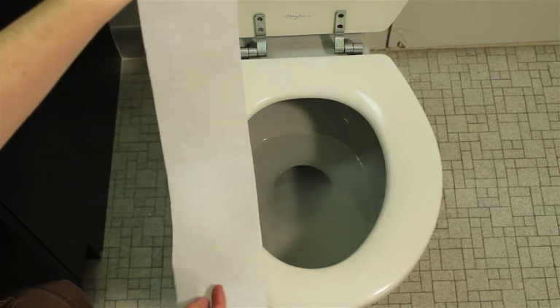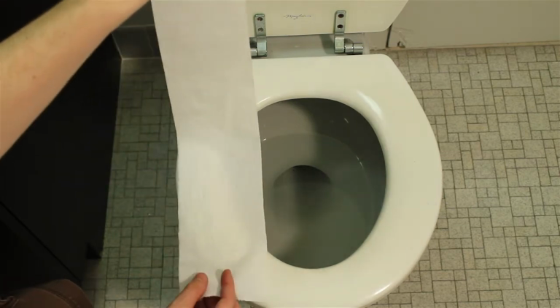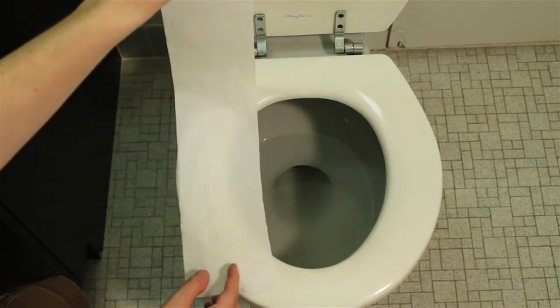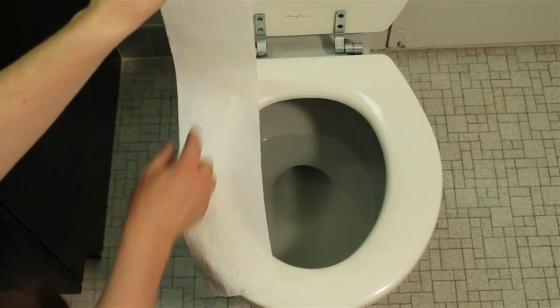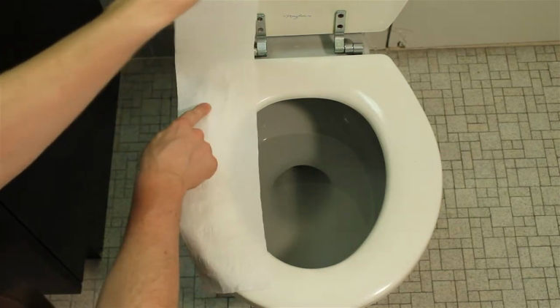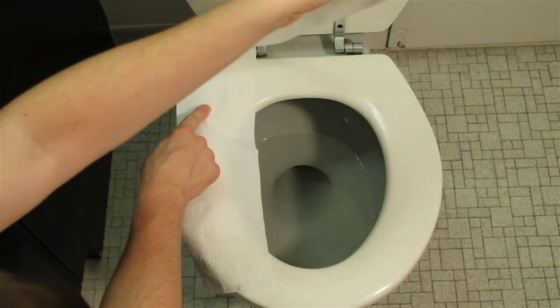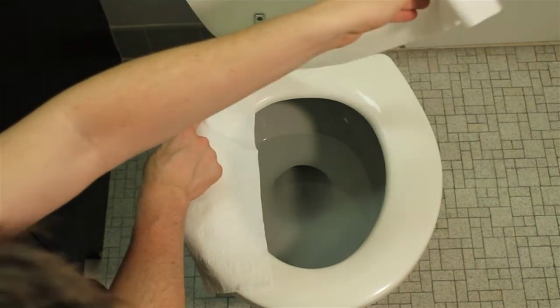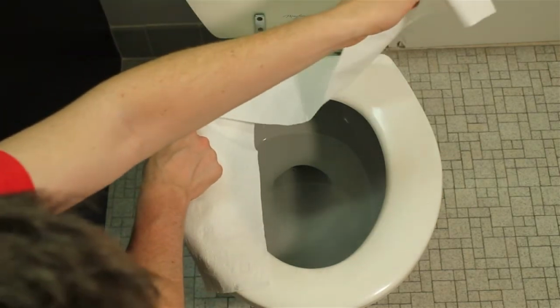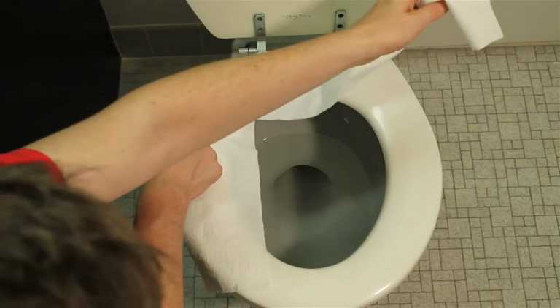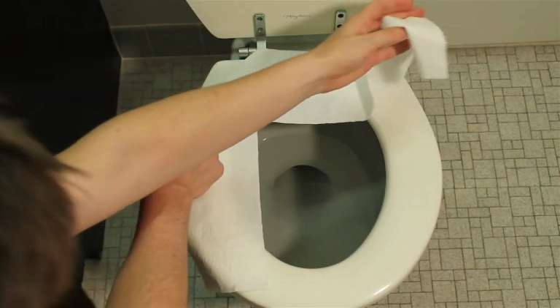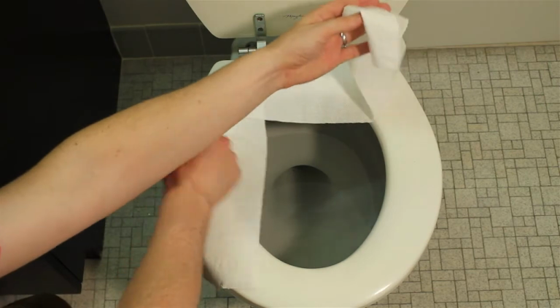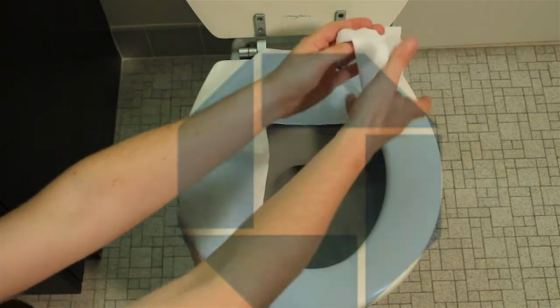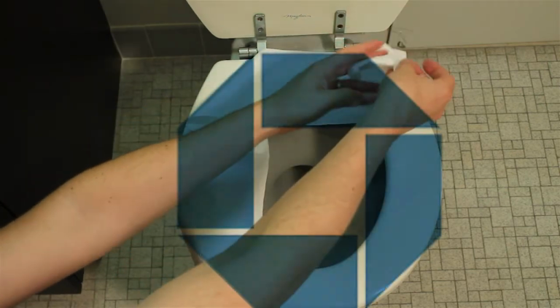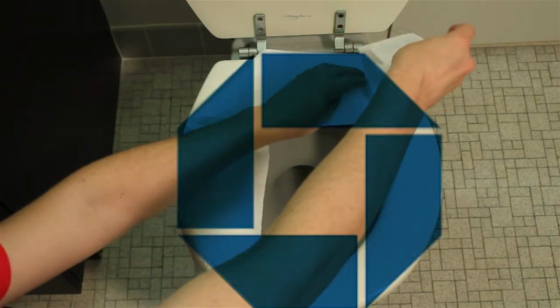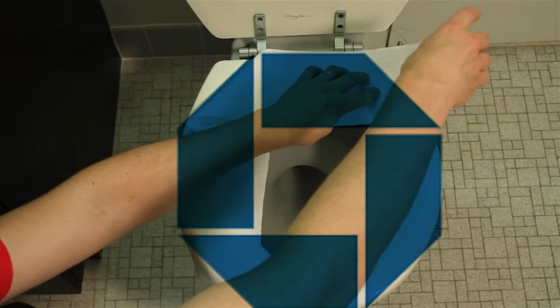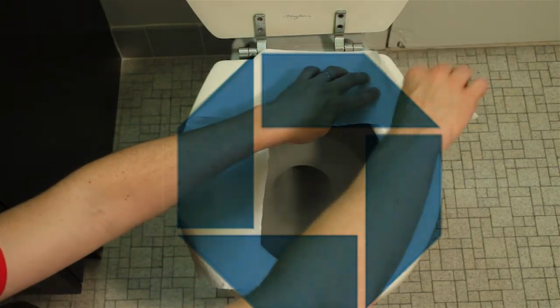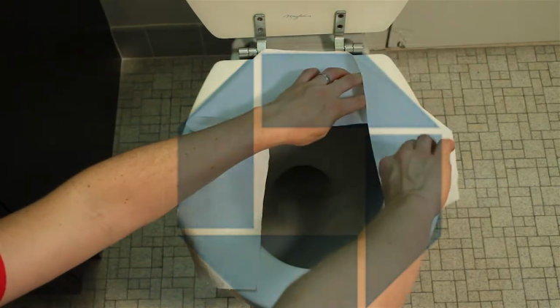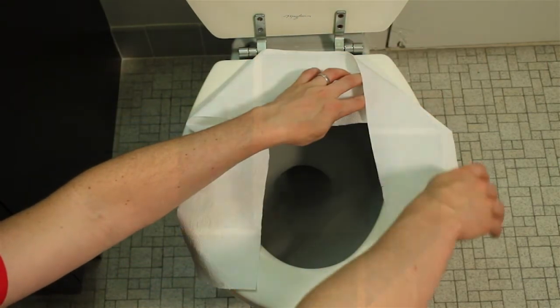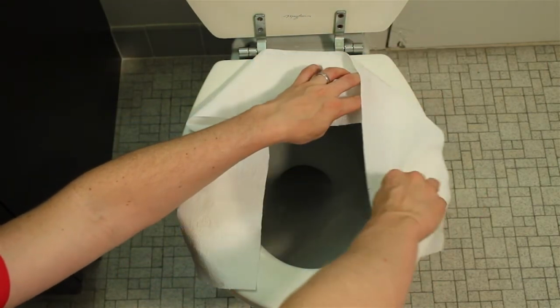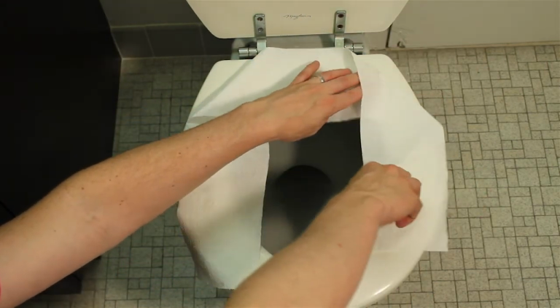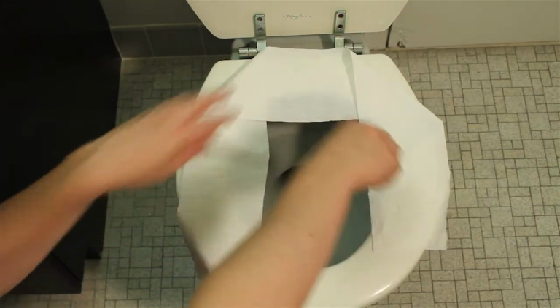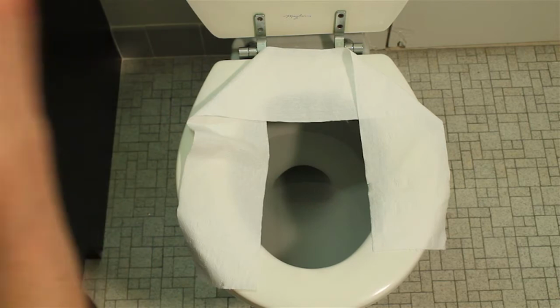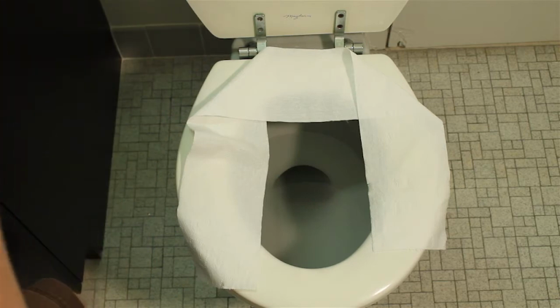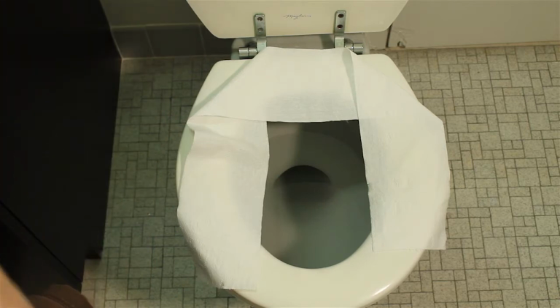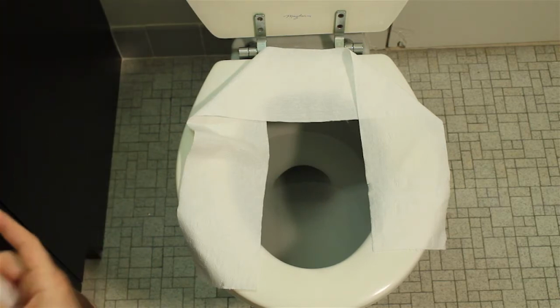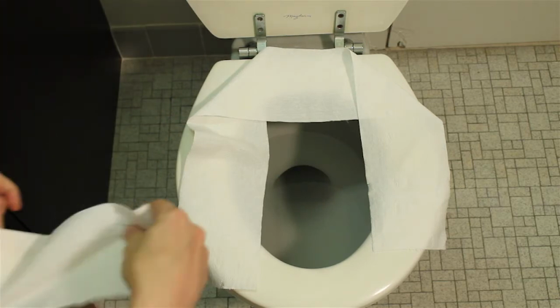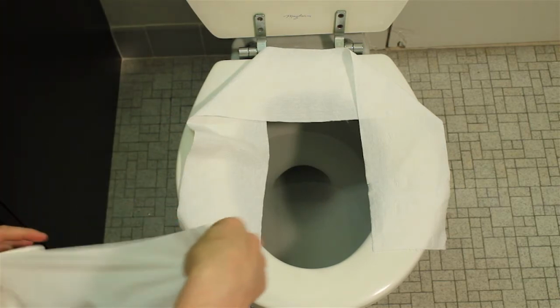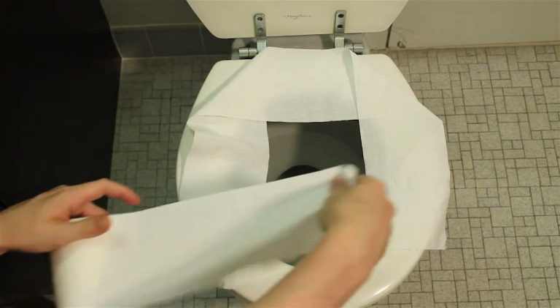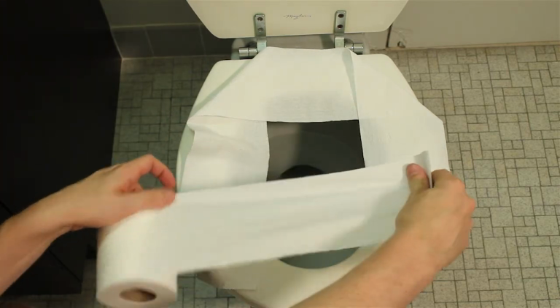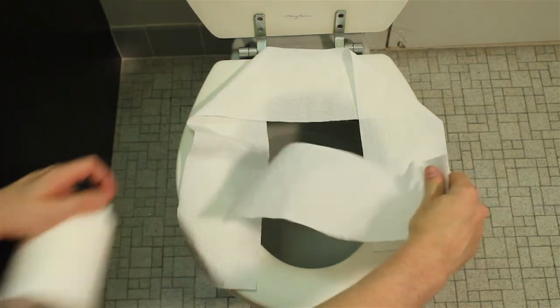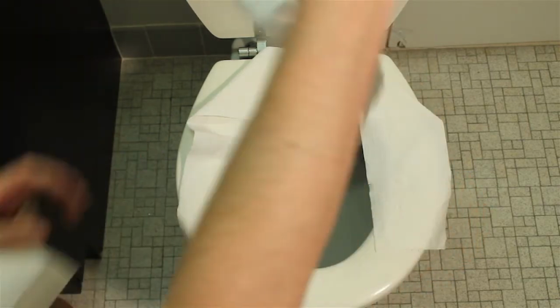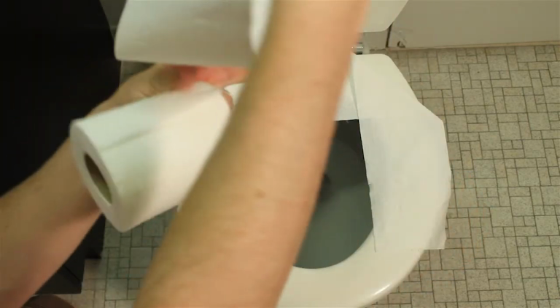The key here is the 45-degree fold. You want to kind of think about it like the Chase logo. Put your finger on top of the toilet paper to hold it down as you fold it over, and you won't be touching any of that nastiness that's on the seat.